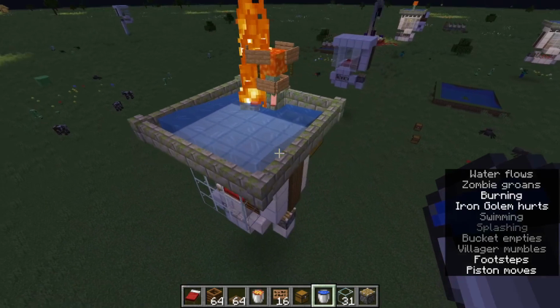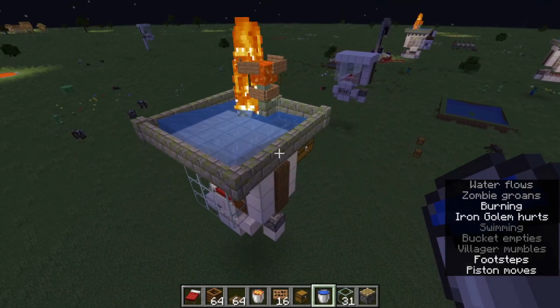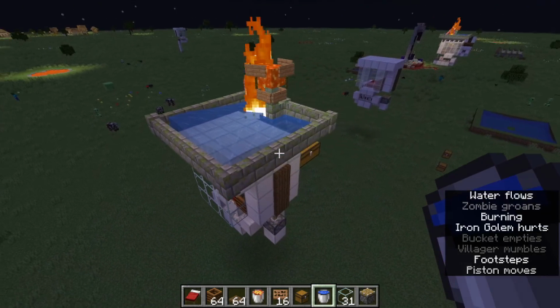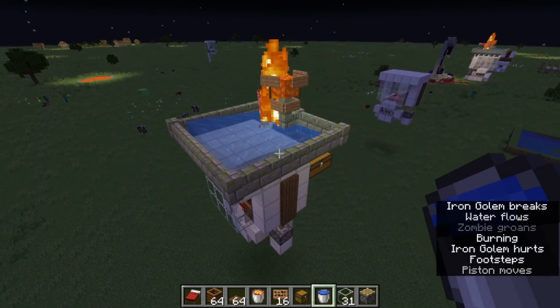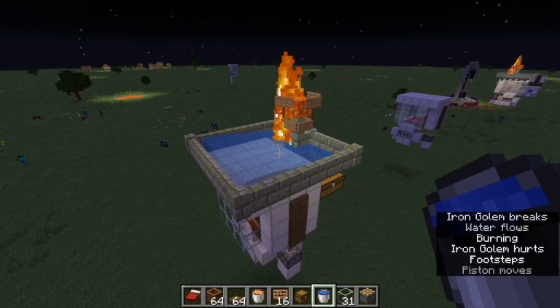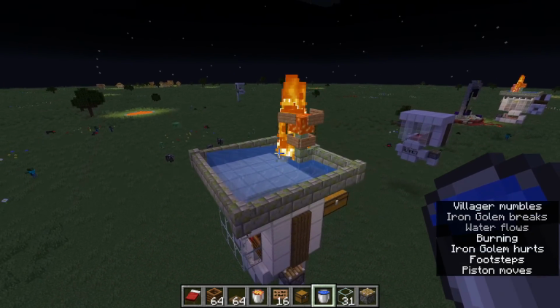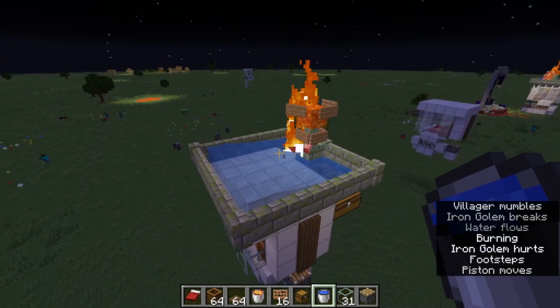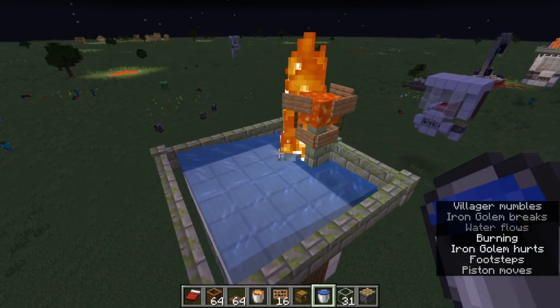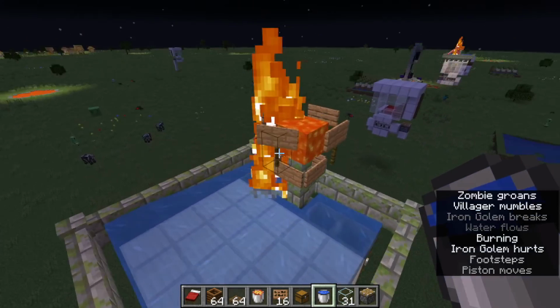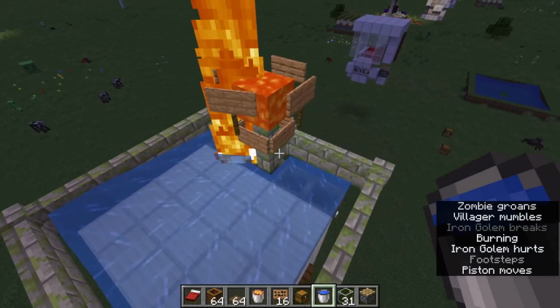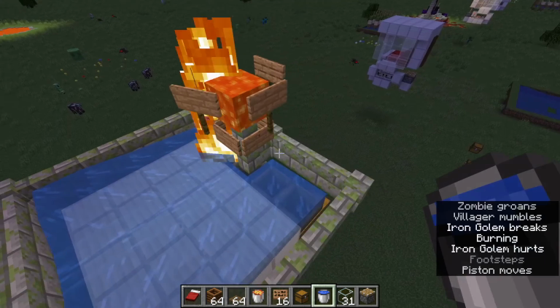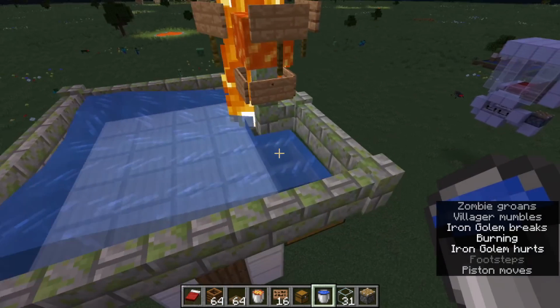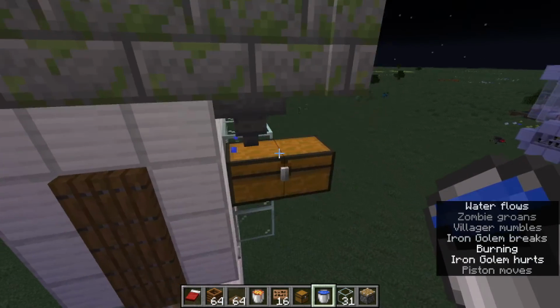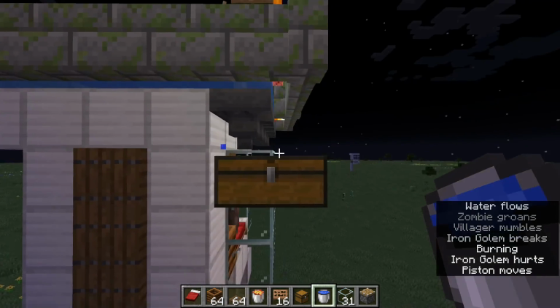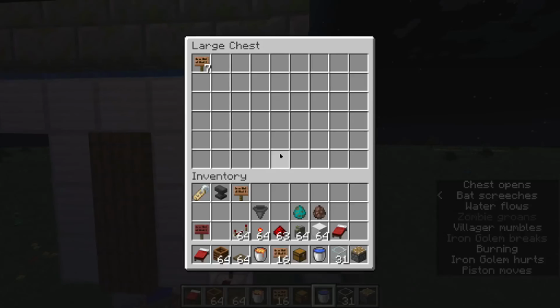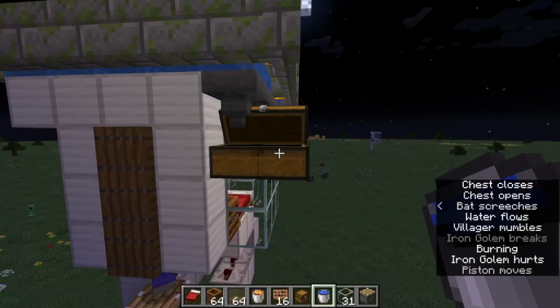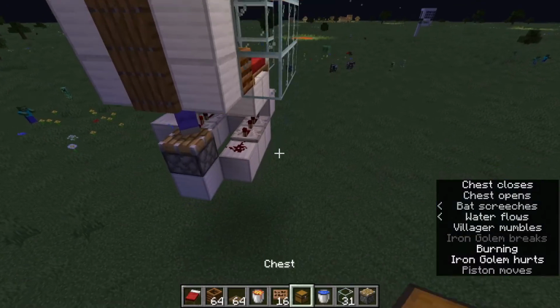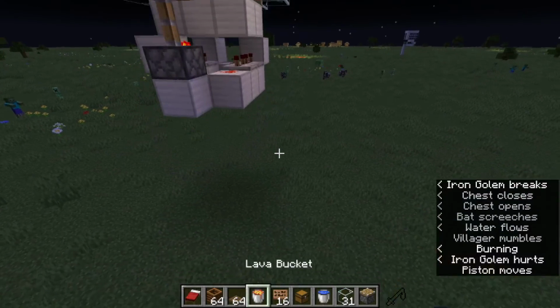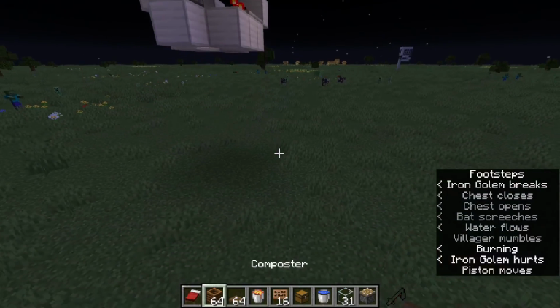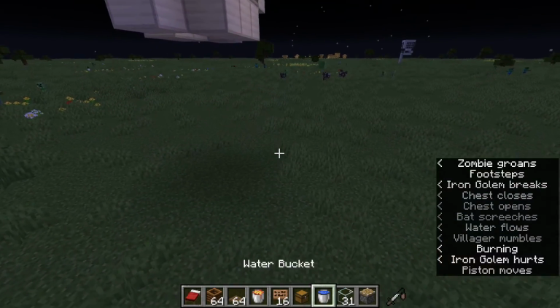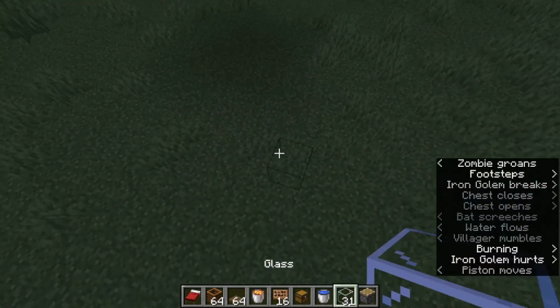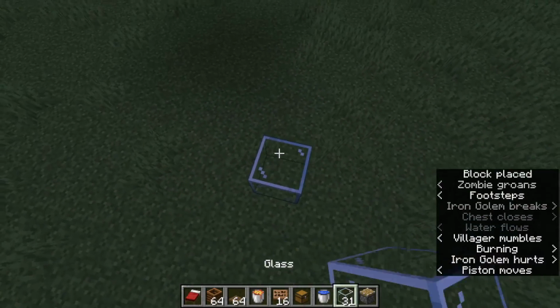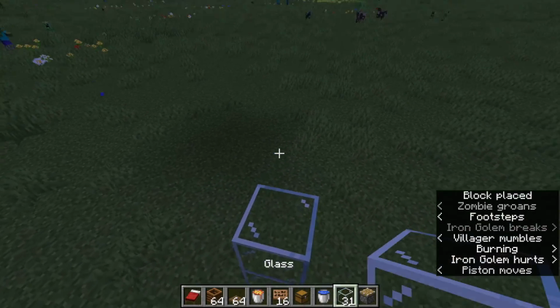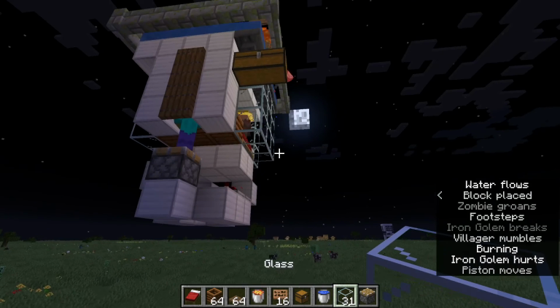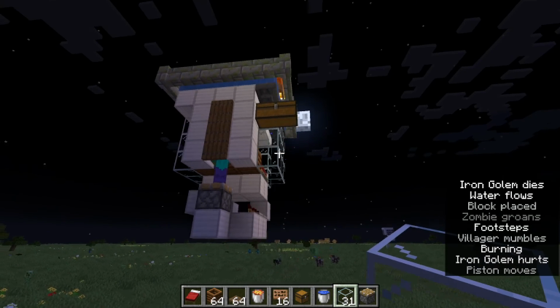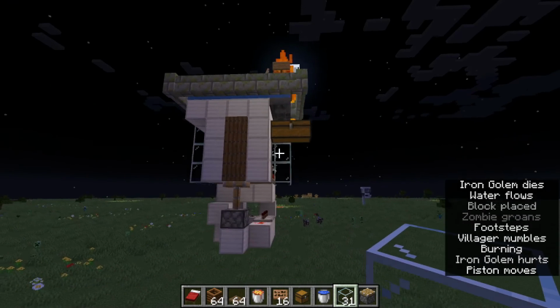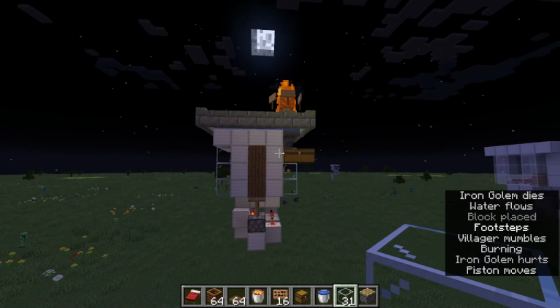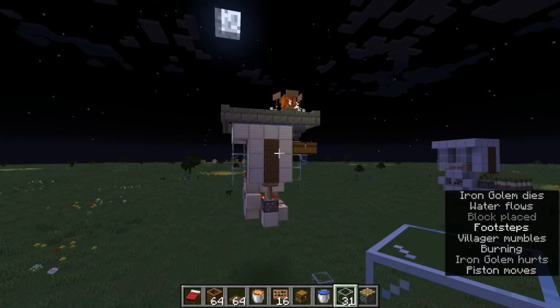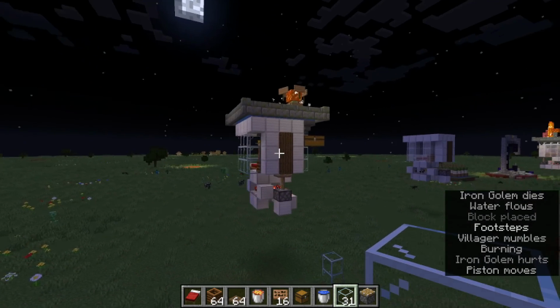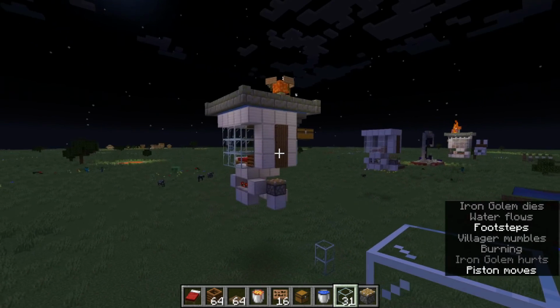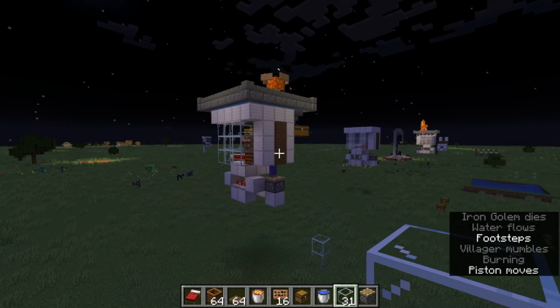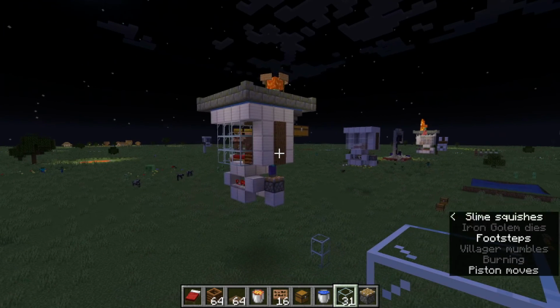That's your fully functional iron farm. All the iron drops should go into this chest. You can make a staircase out of the blocks if you want. Thanks for watching and see you next time.